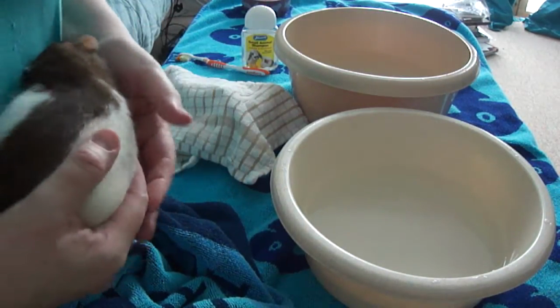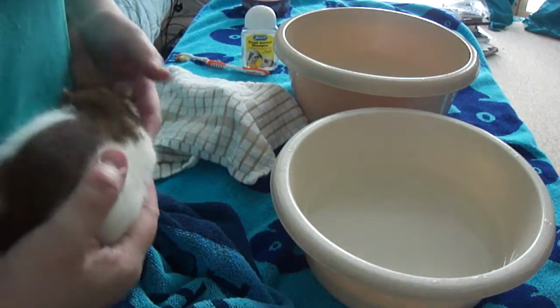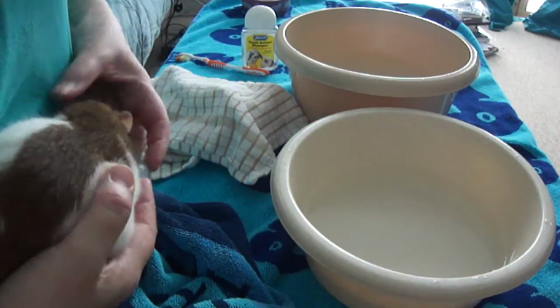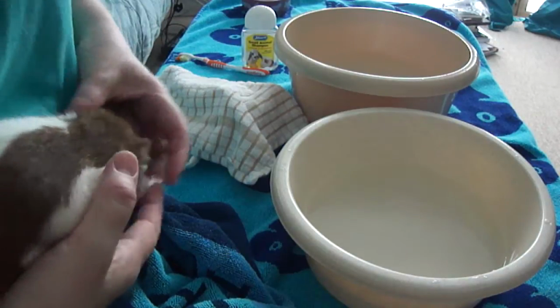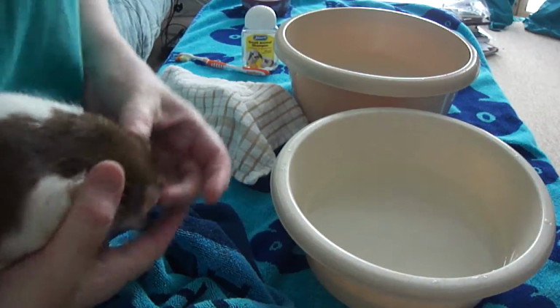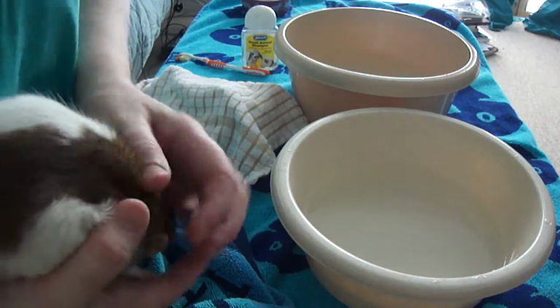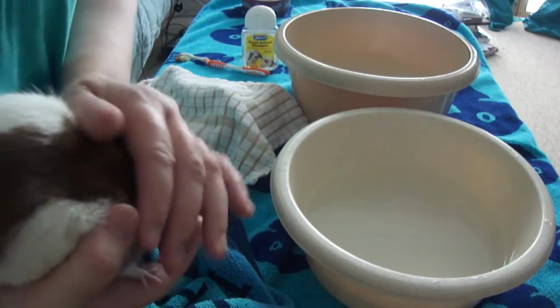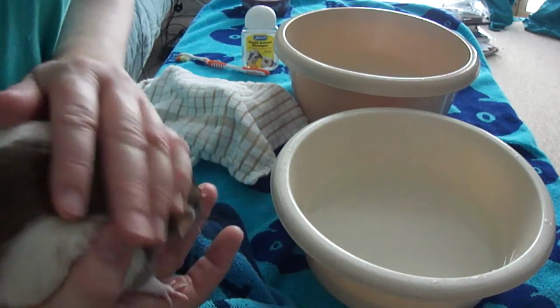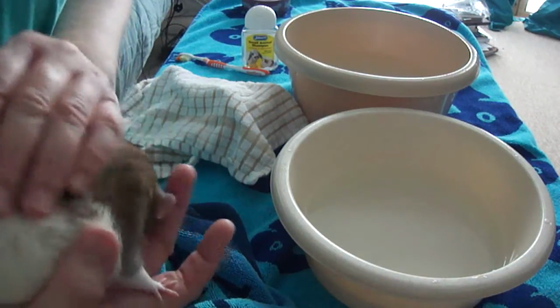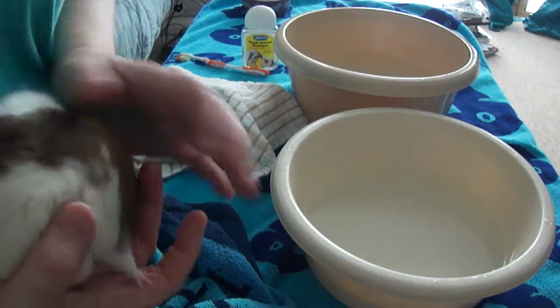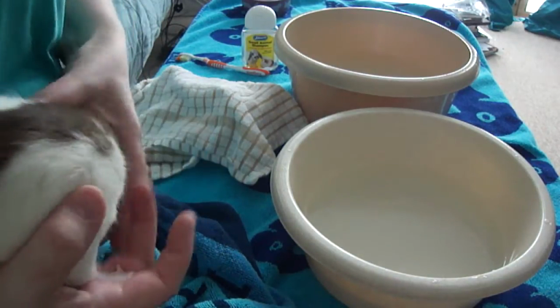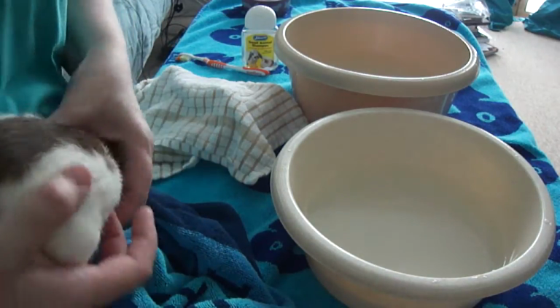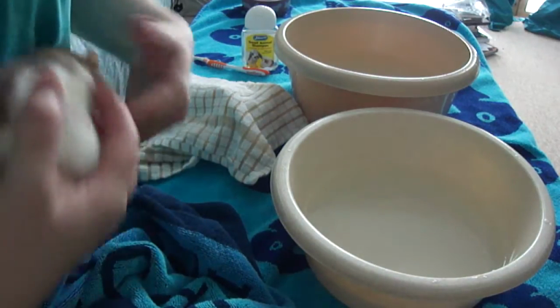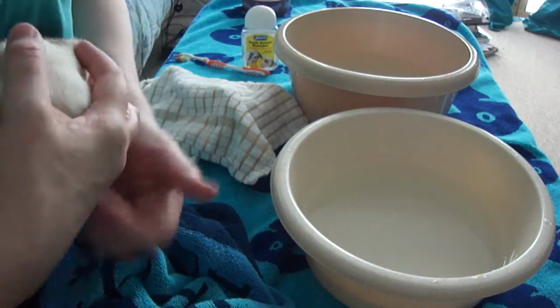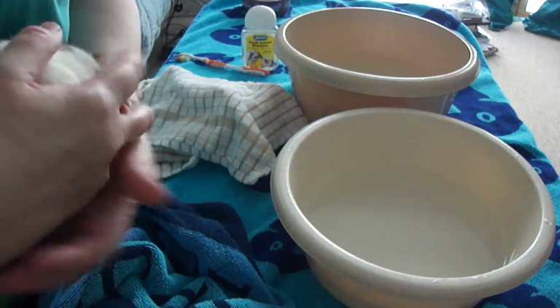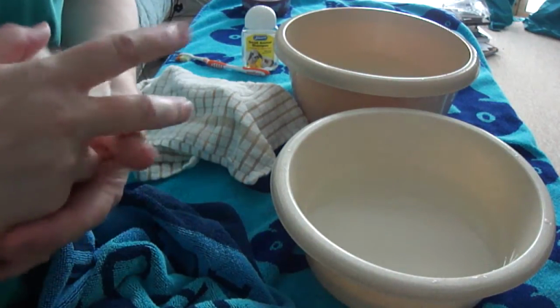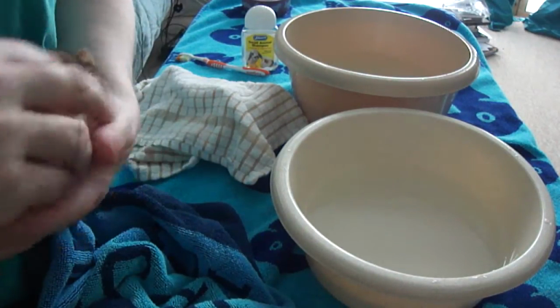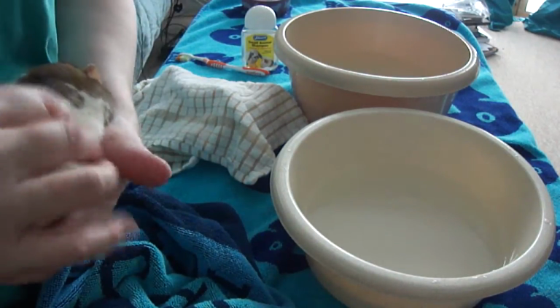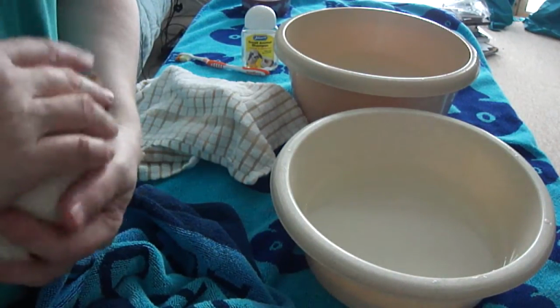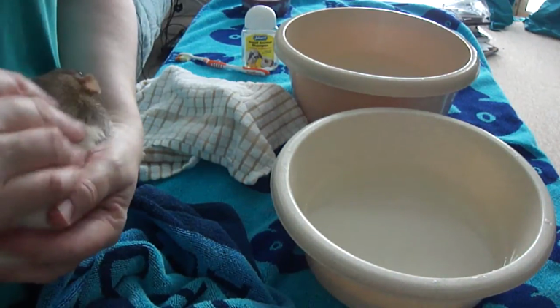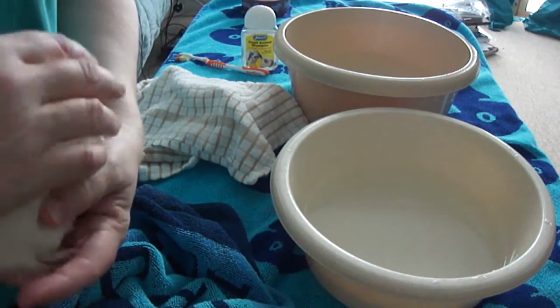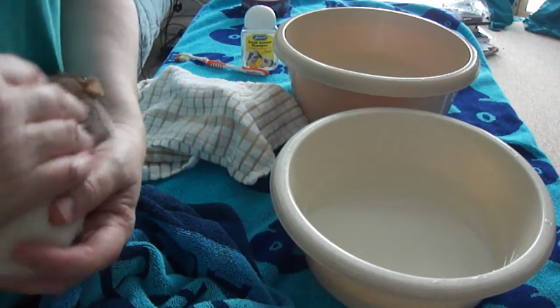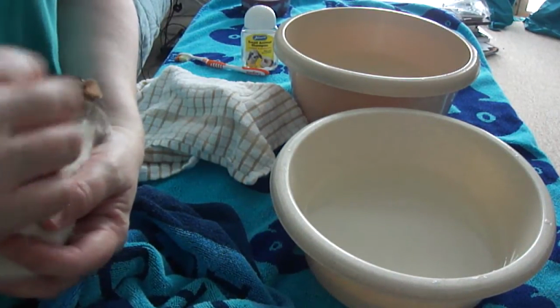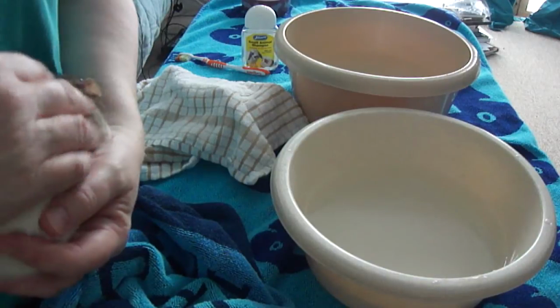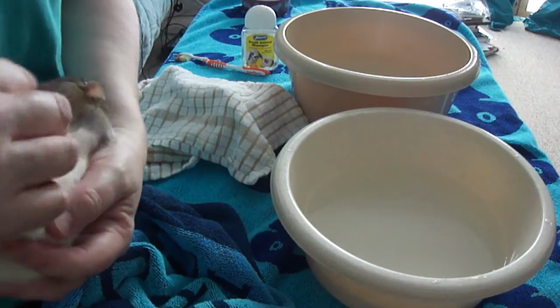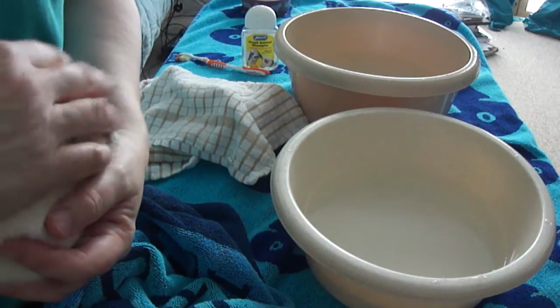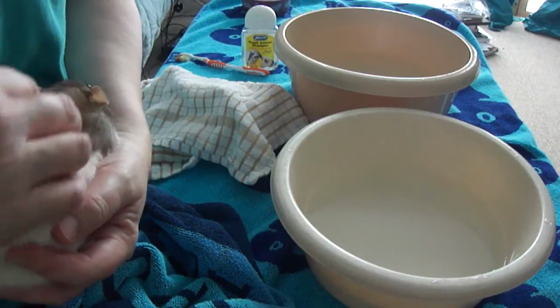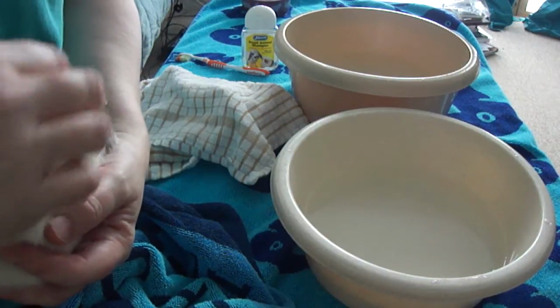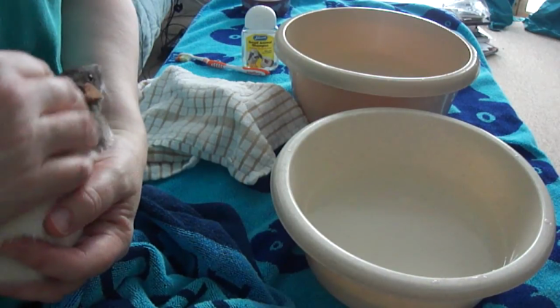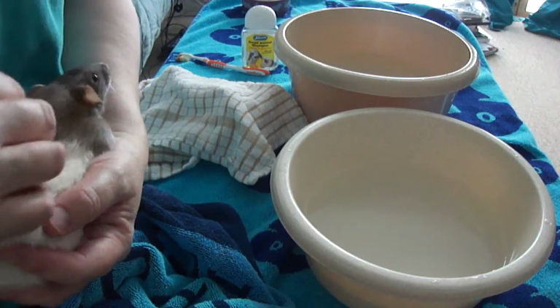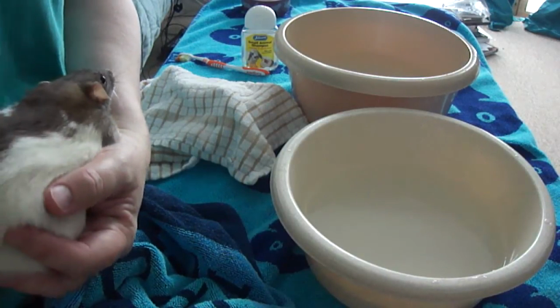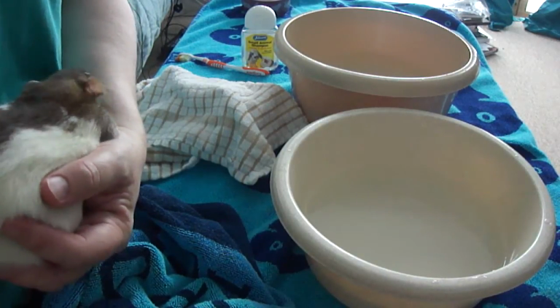Poor Blossom really wants to go back to her cage now — she doesn't like this. So I'm going to give her back into her cage and give her a little treat.